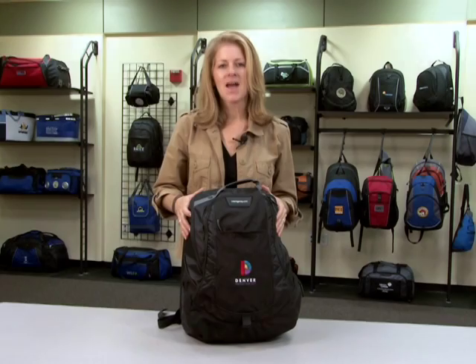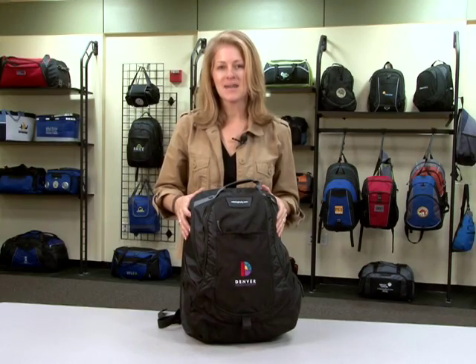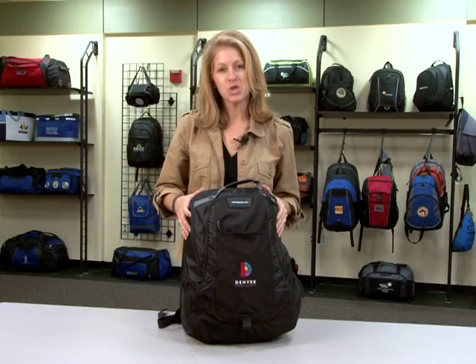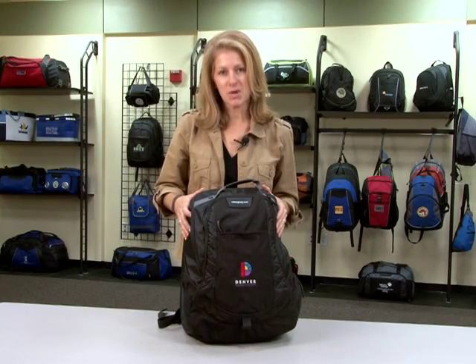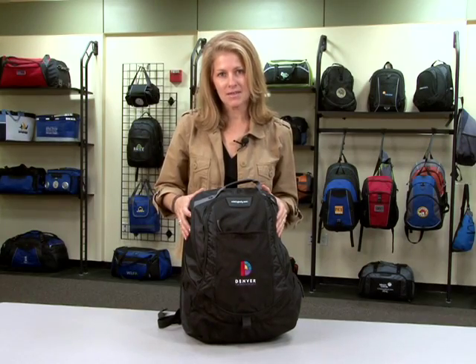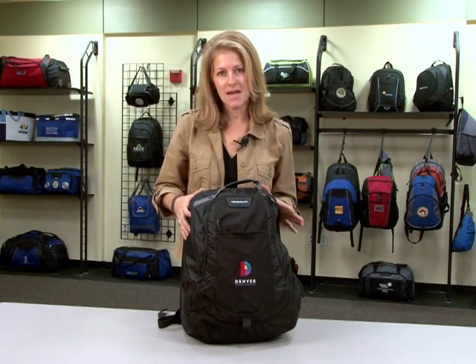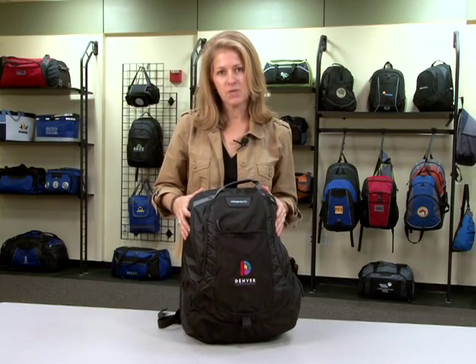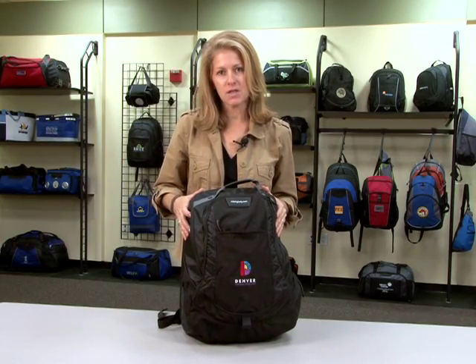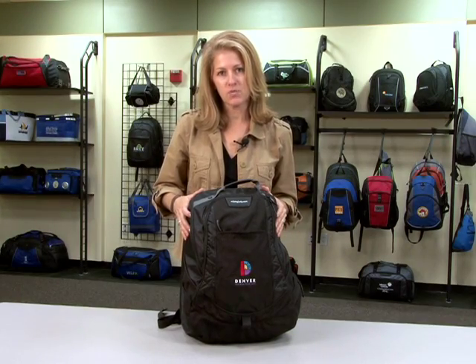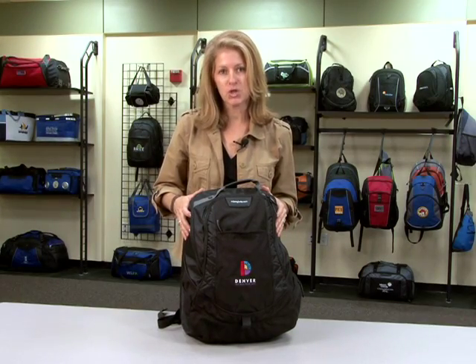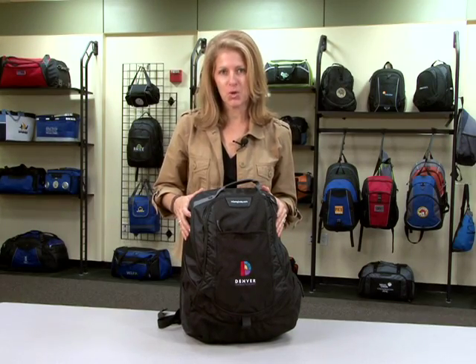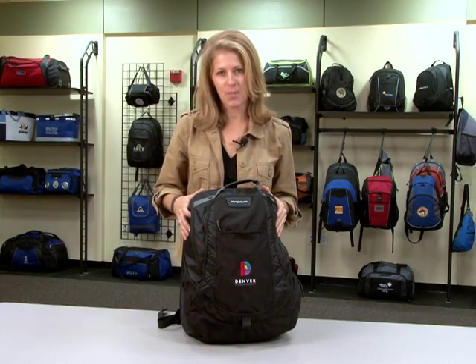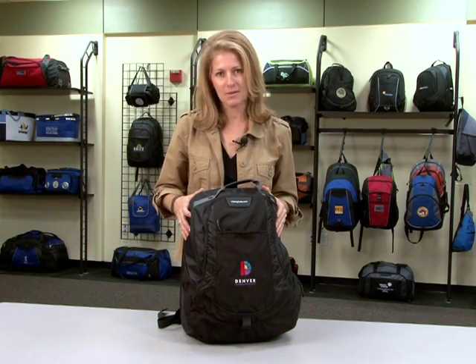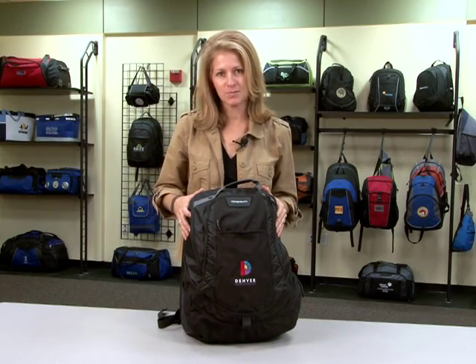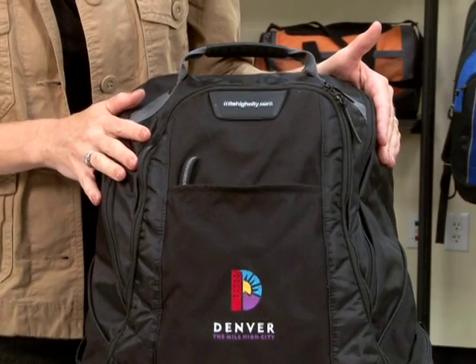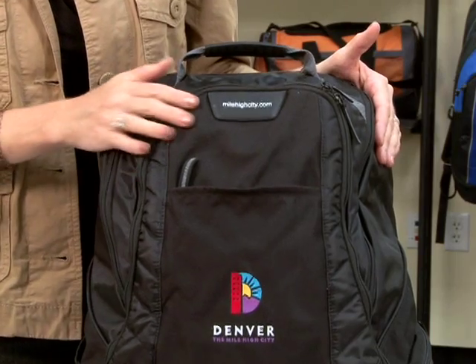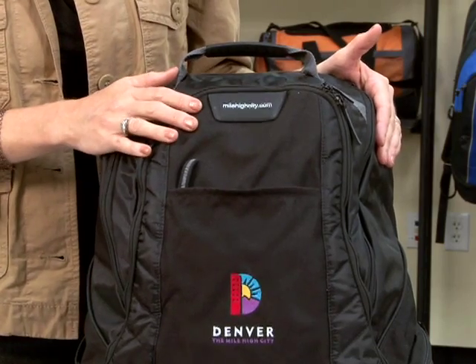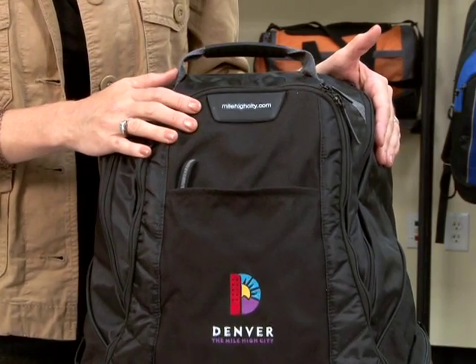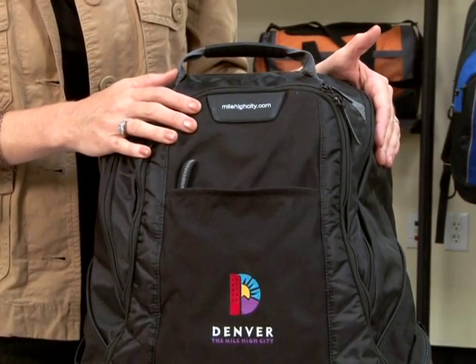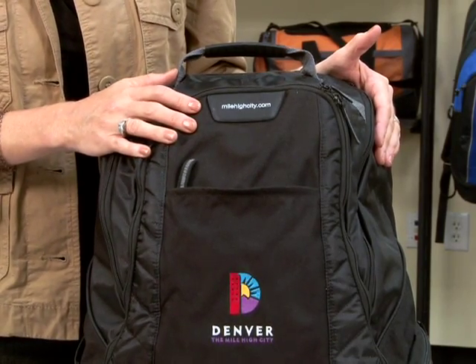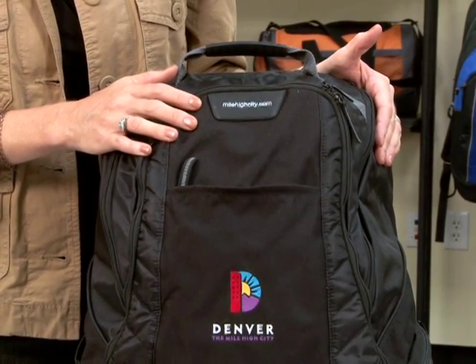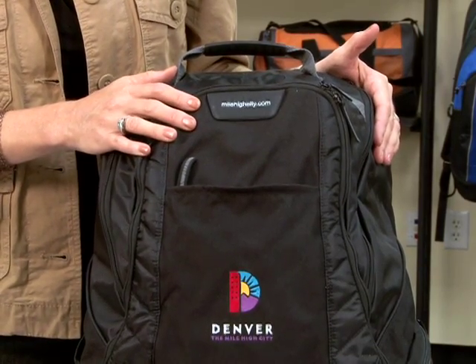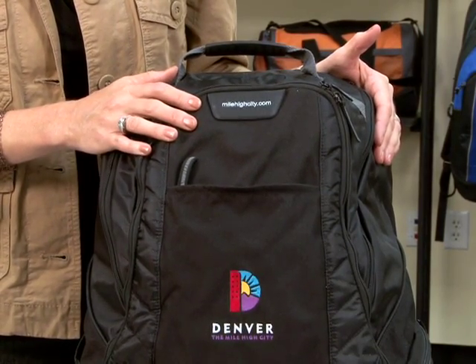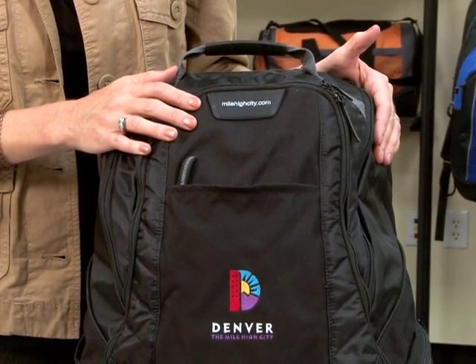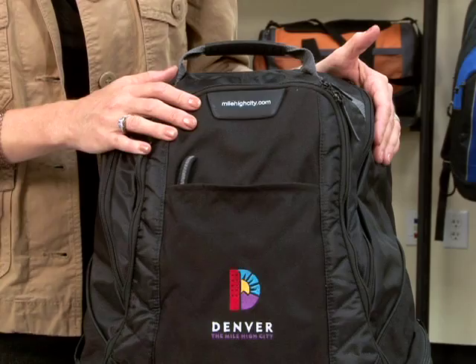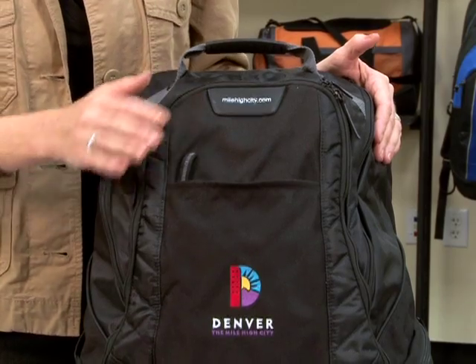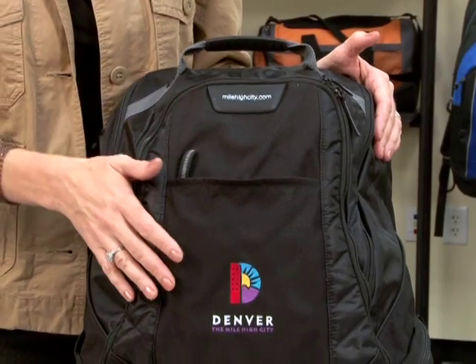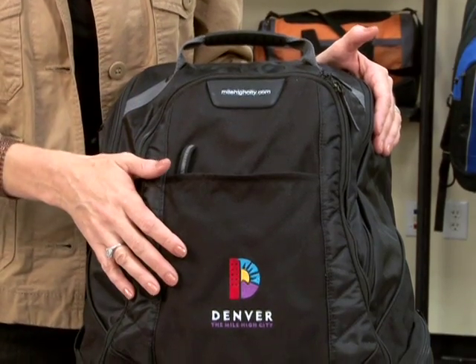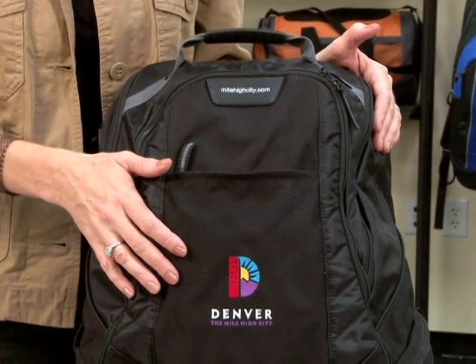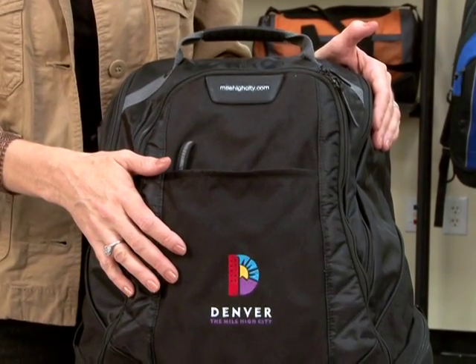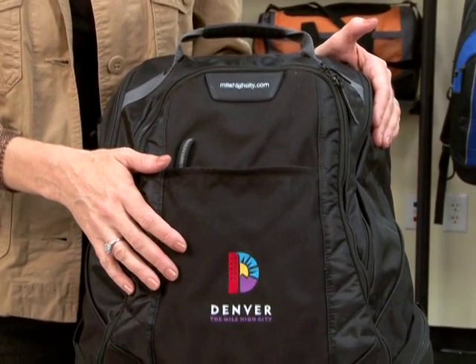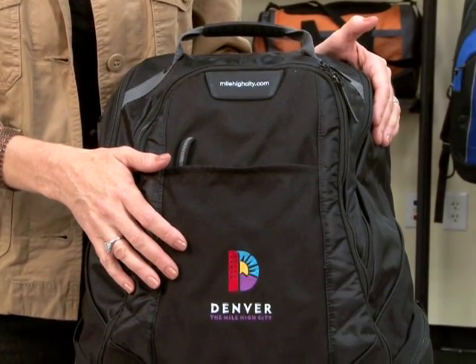Hi, I'm Jill with Gemline. Today I'm featuring the Life in Motion Computer Backpack. One unique call out that we have to our line is our Logo Magic feature, as well as giving you an opportunity to co-brand with a second location.